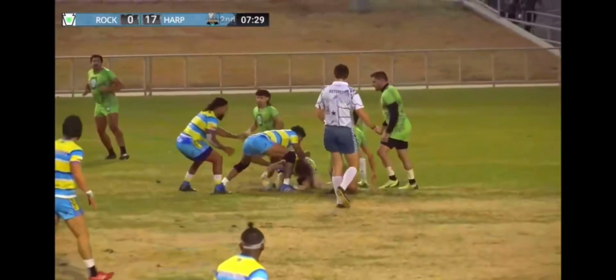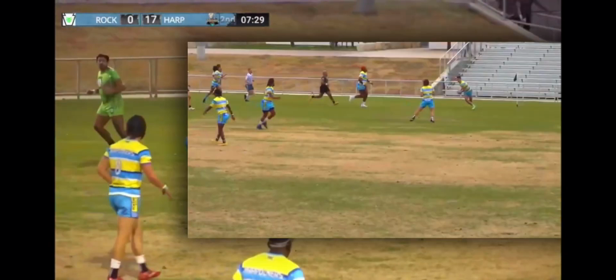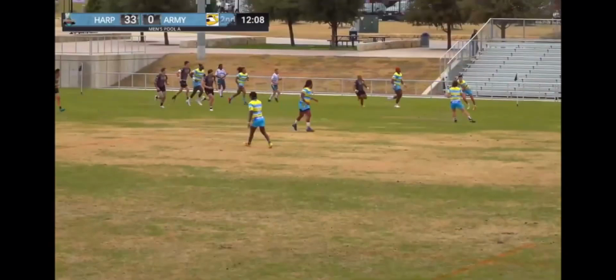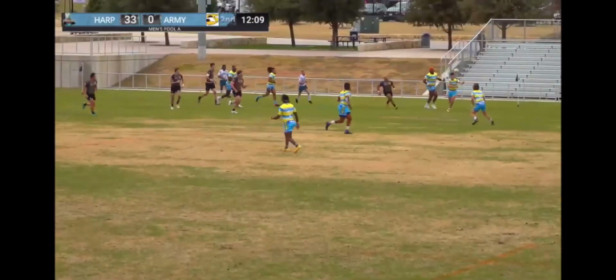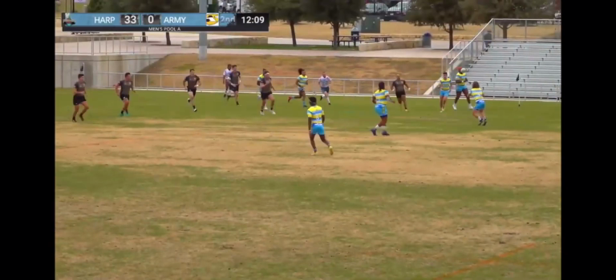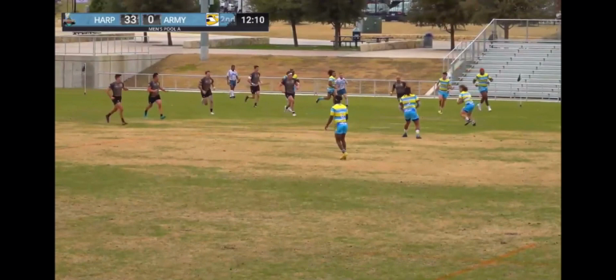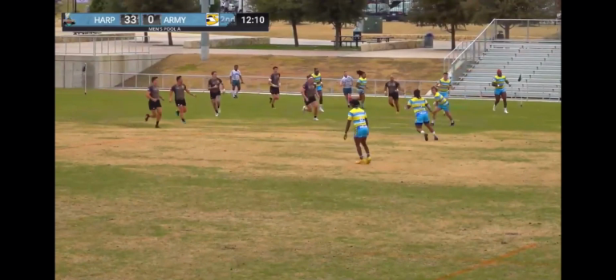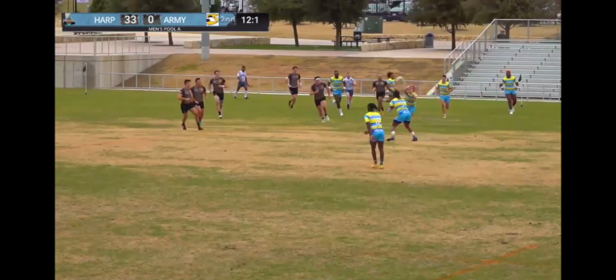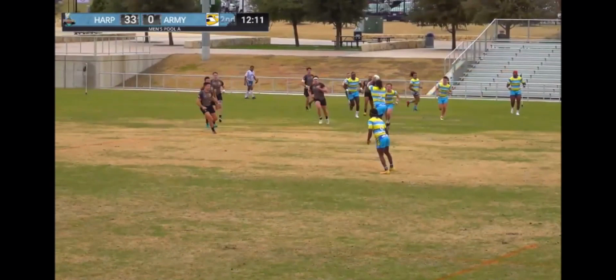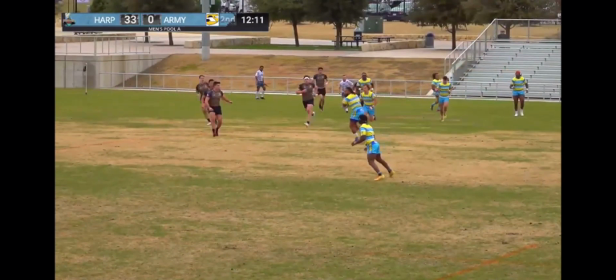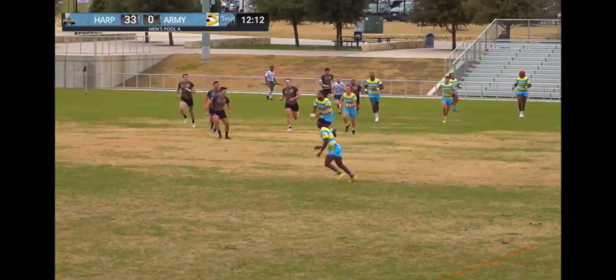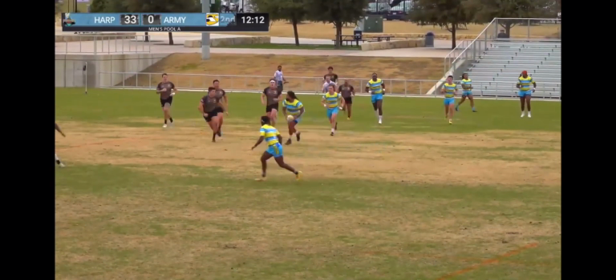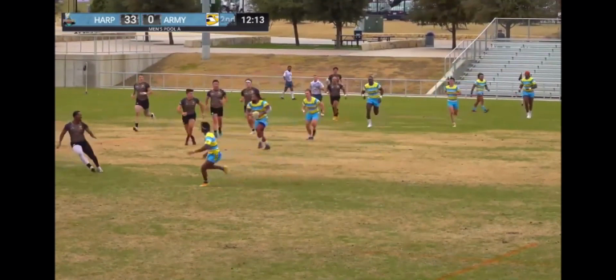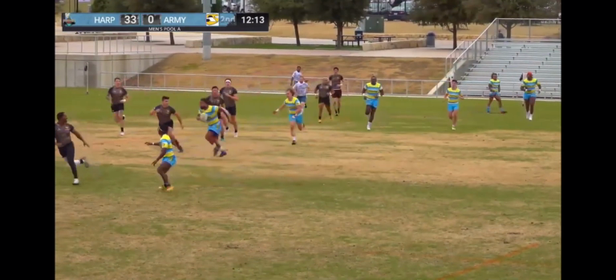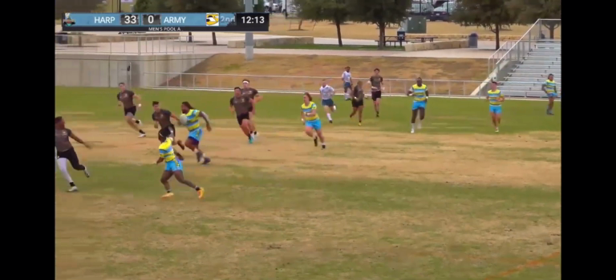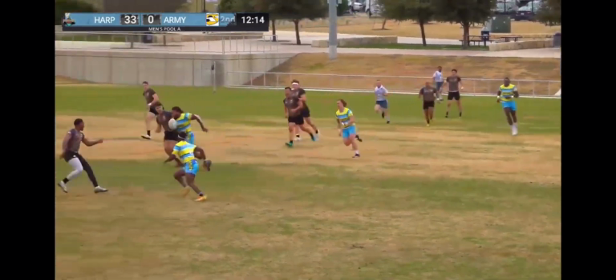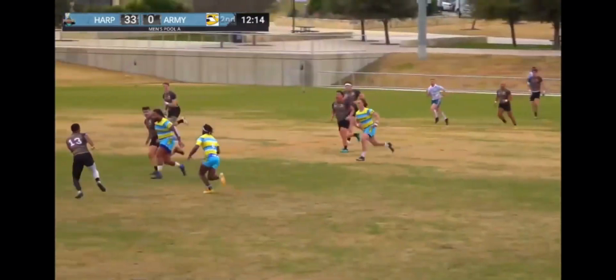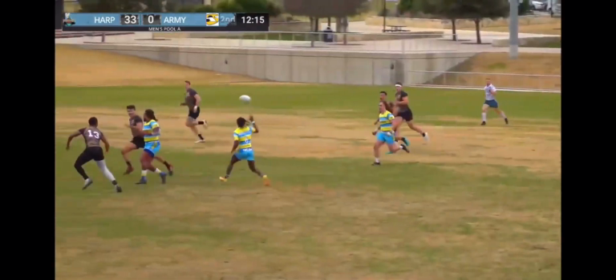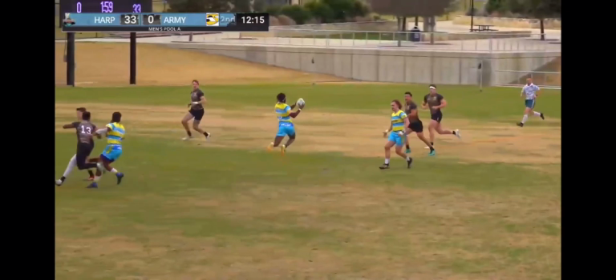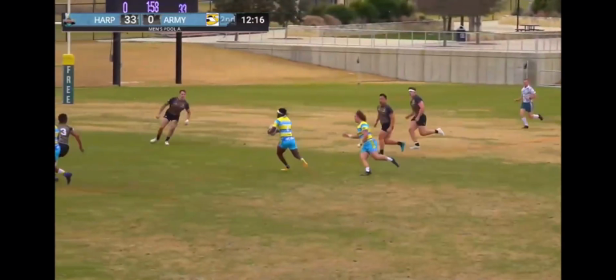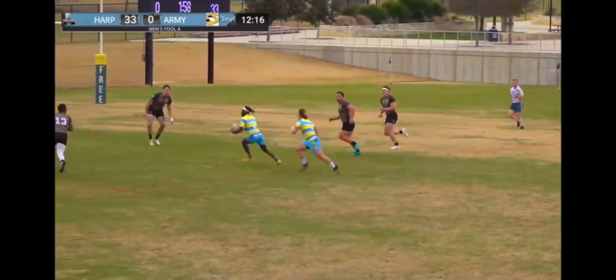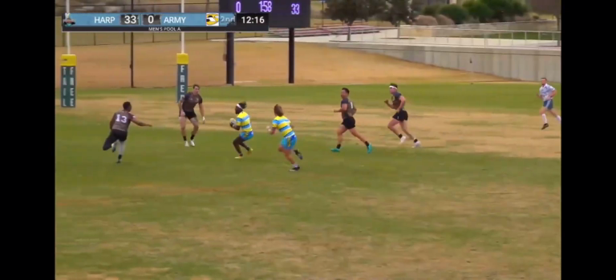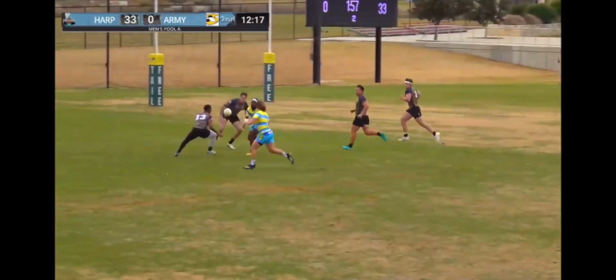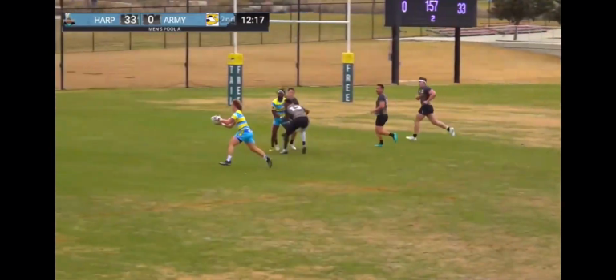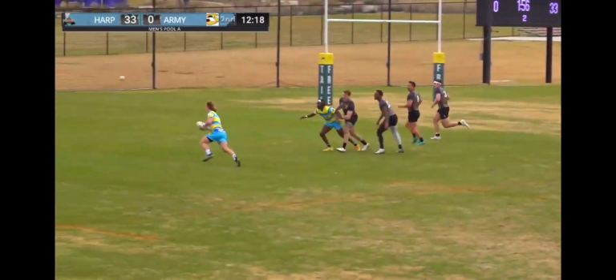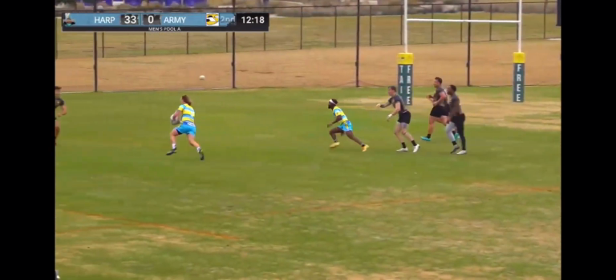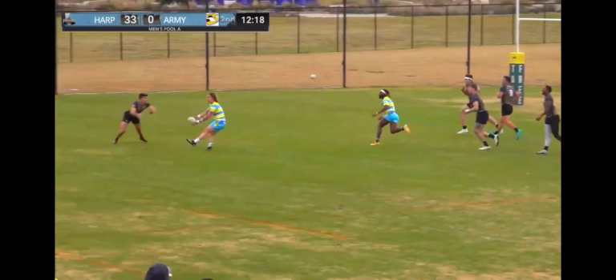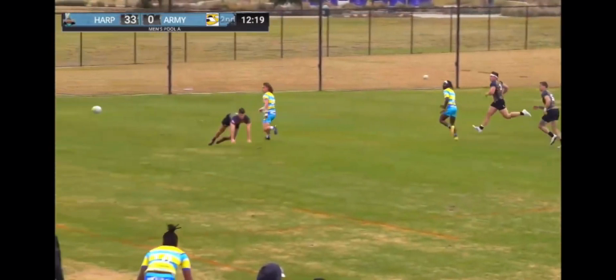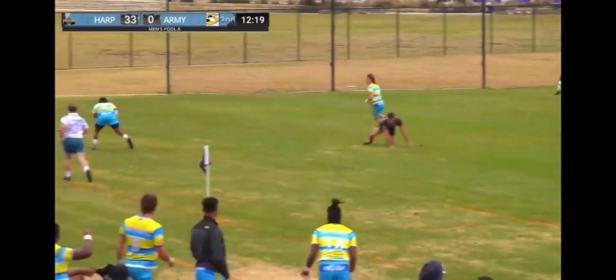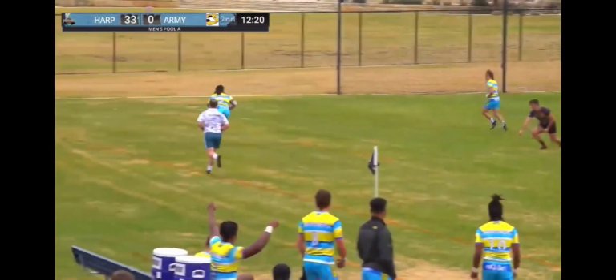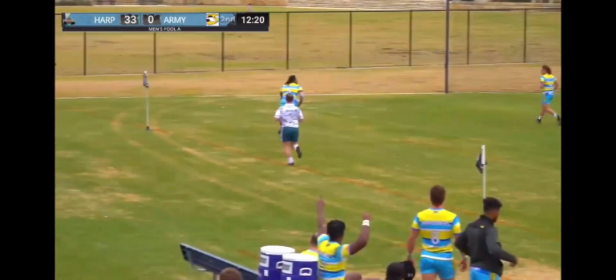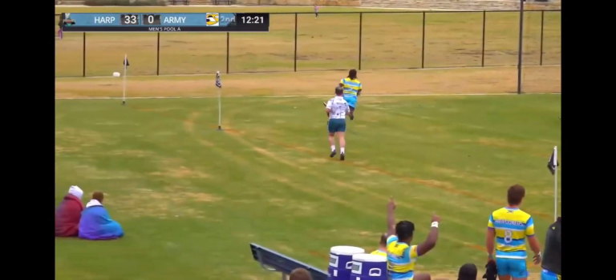Royal getting involved there too, and domo libera possession. Core goes on the outside, finds noodles, and a double switch — a good play and it works in the end.